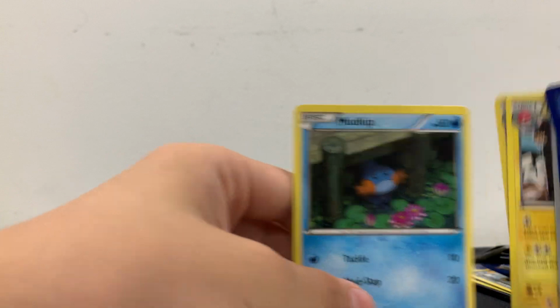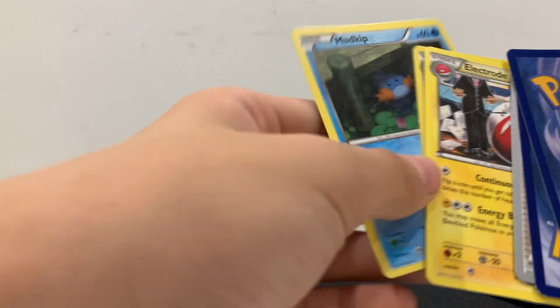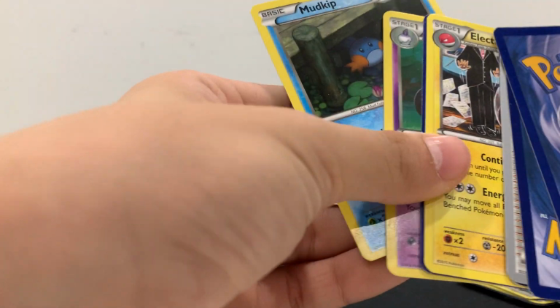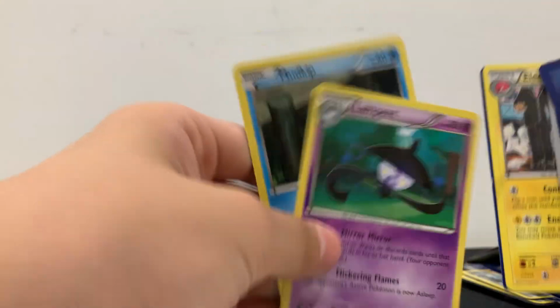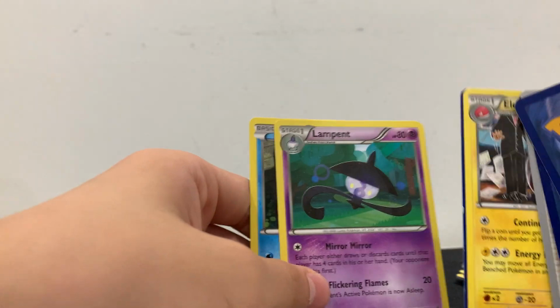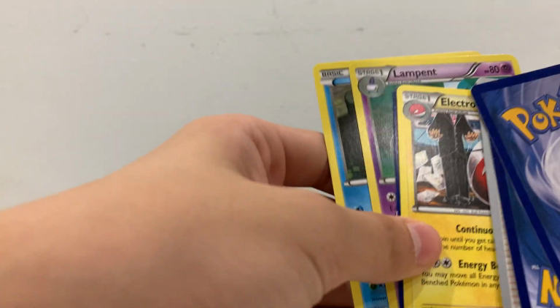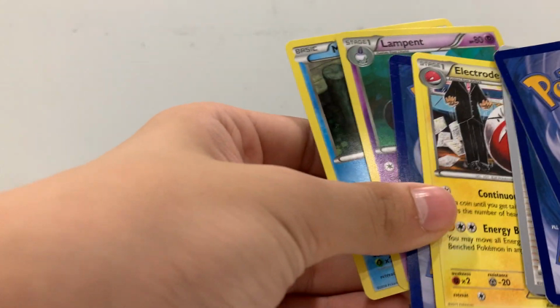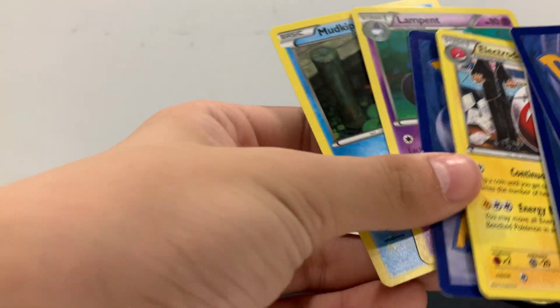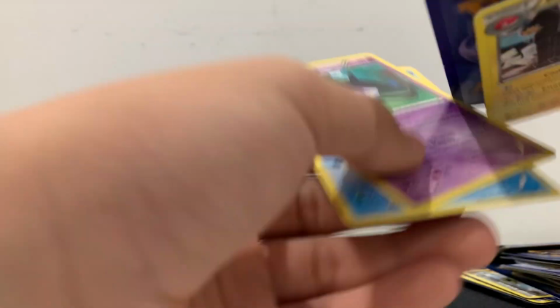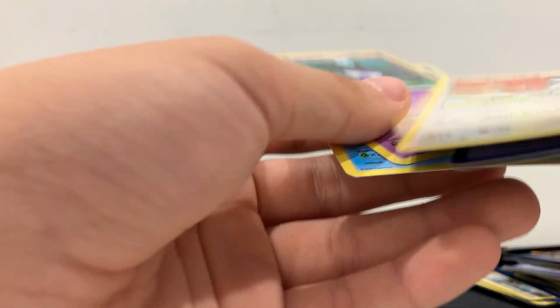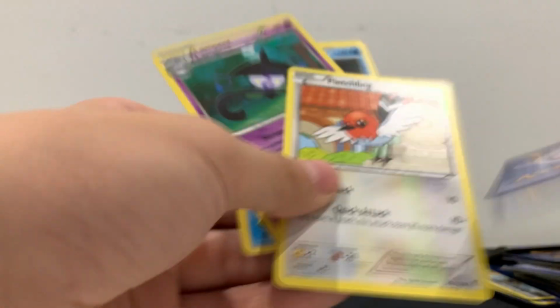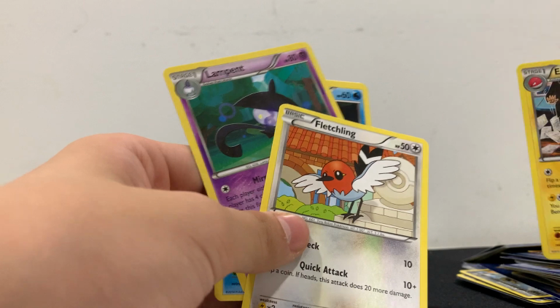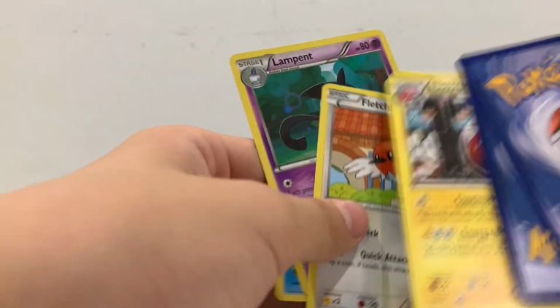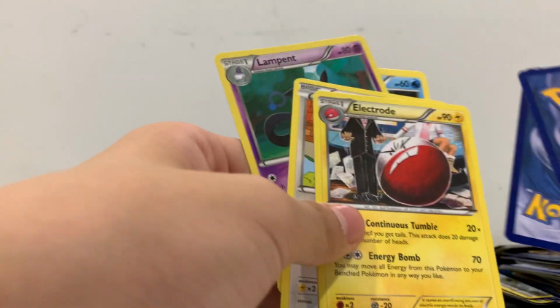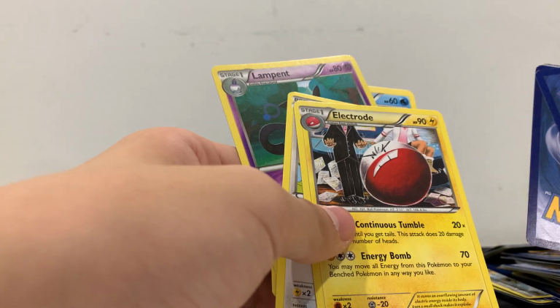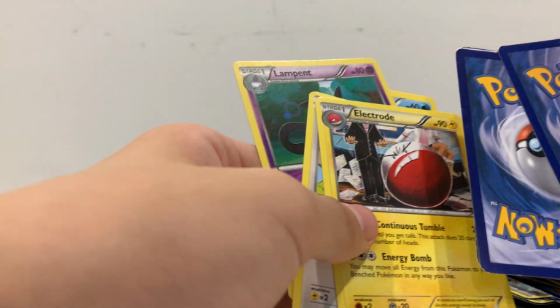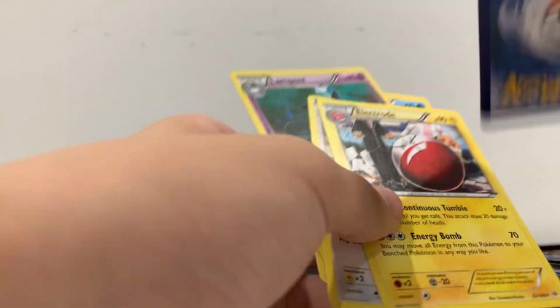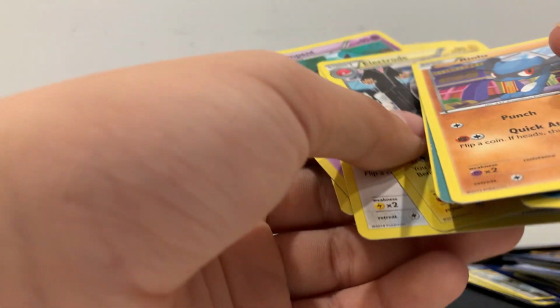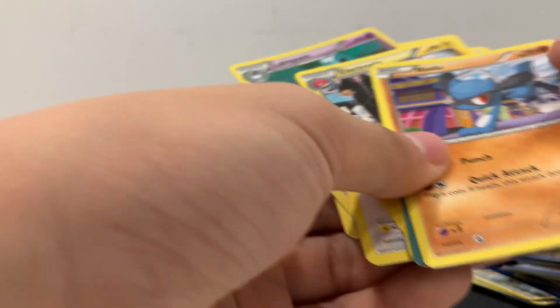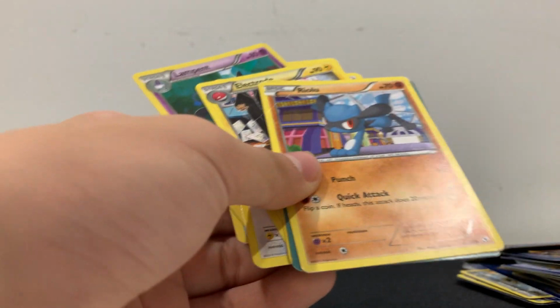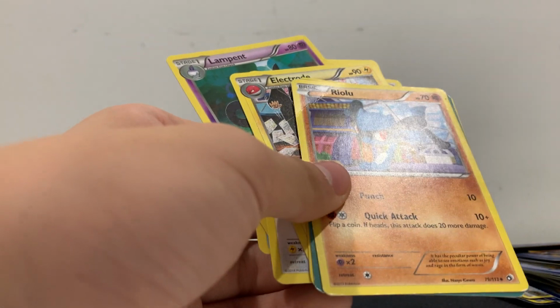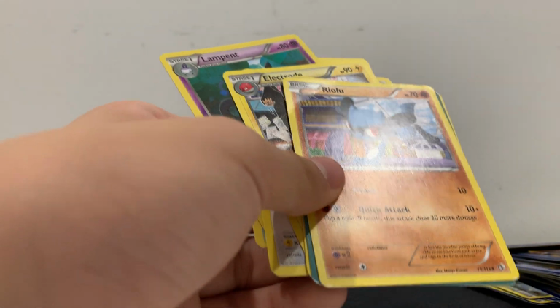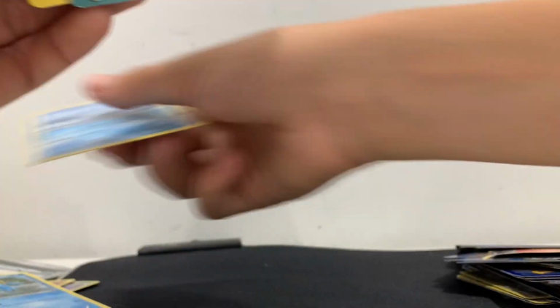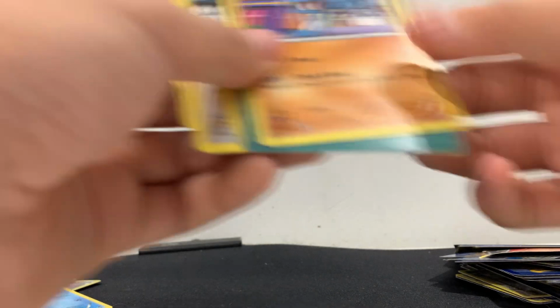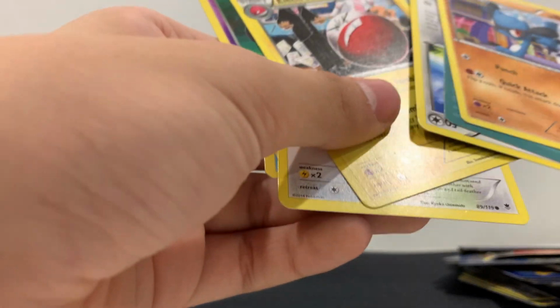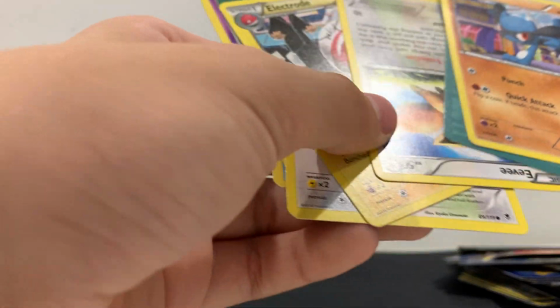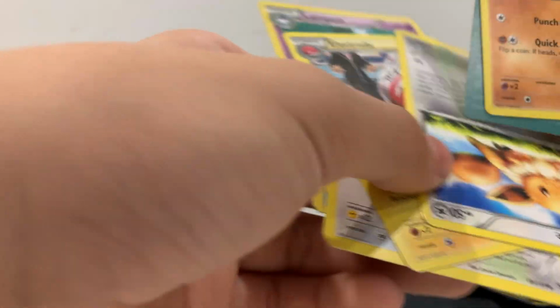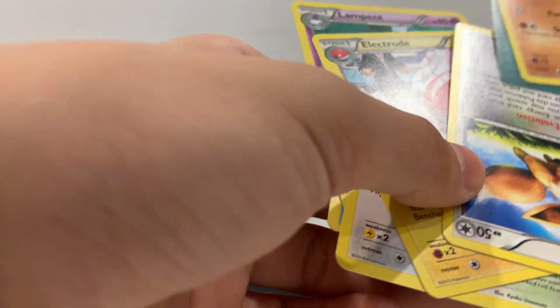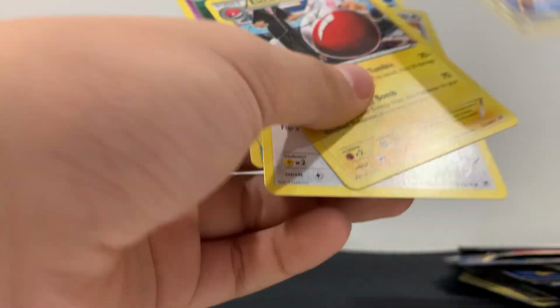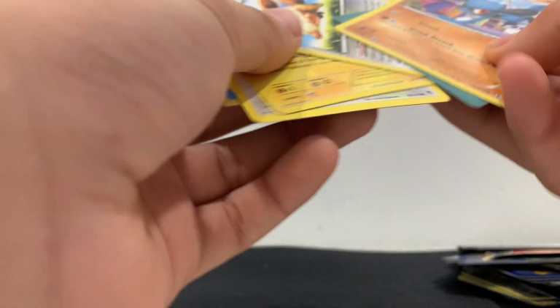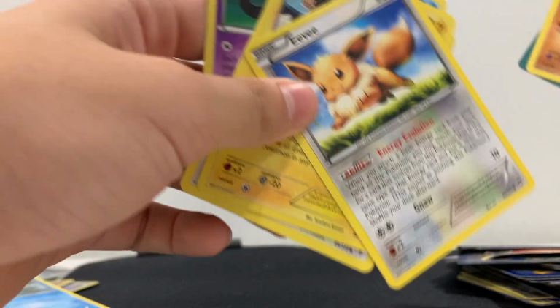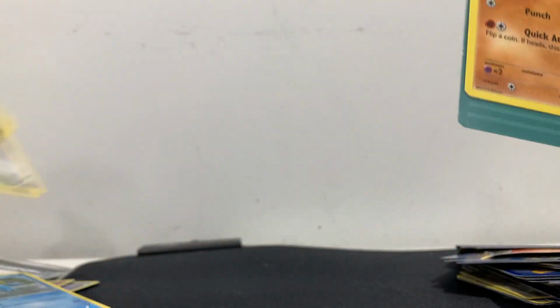Mudkip, Swampert. Fletchling again. Electode, whatever. This evolves into — what's that called? I forget. Lucario! Lucario! Another Eevee.